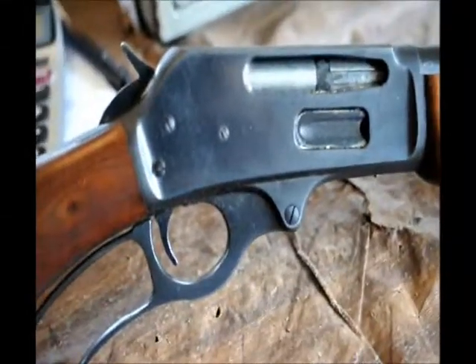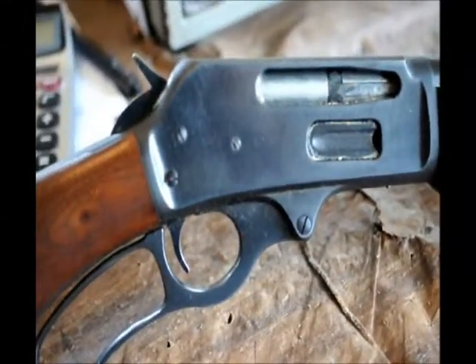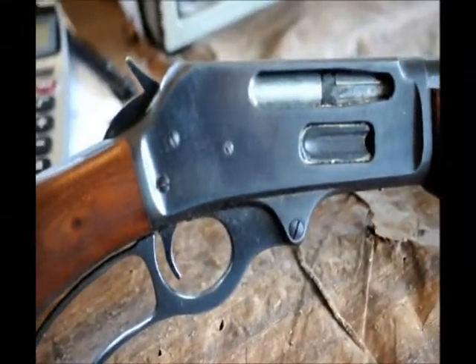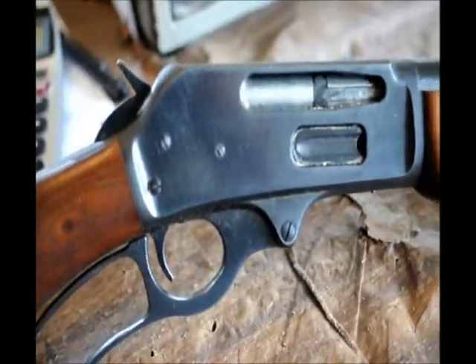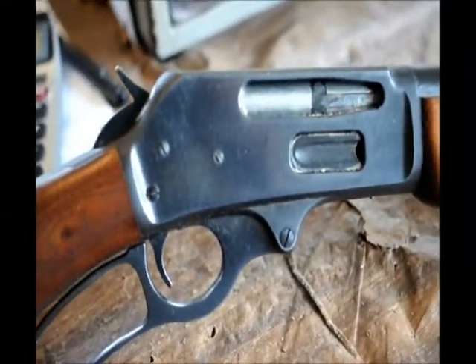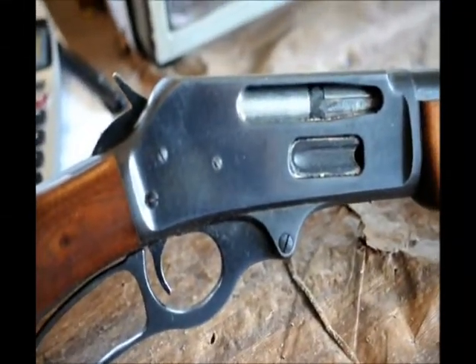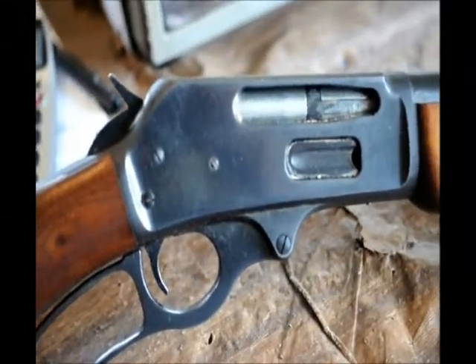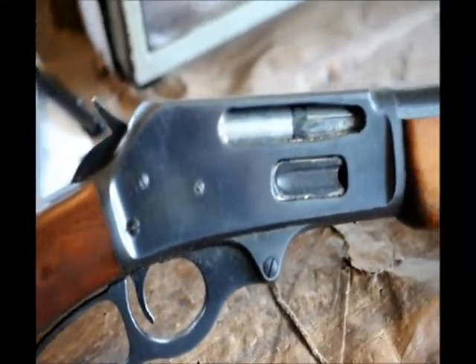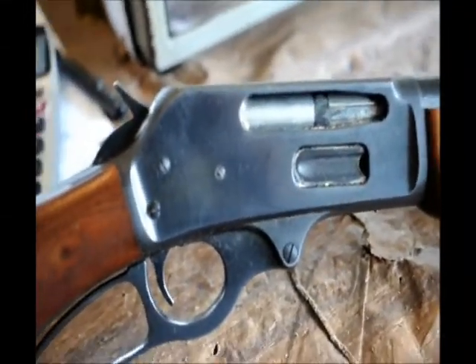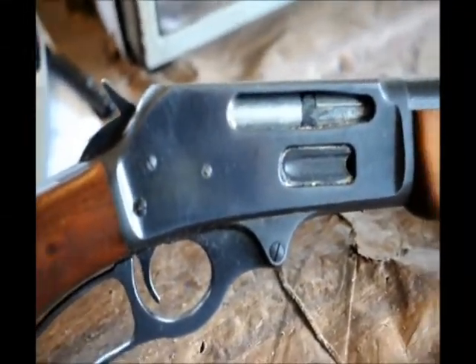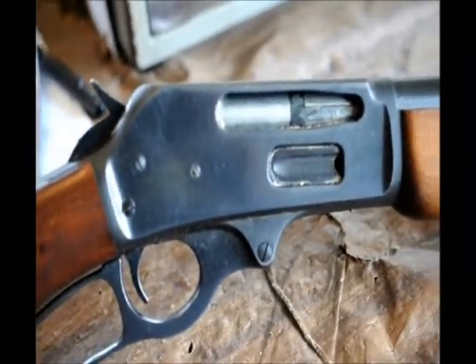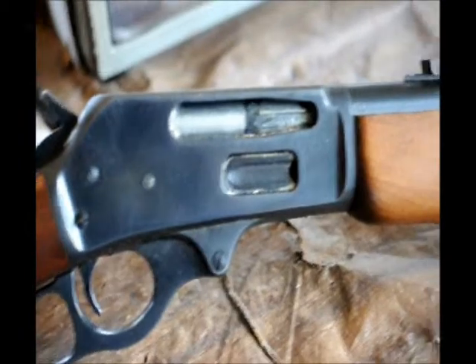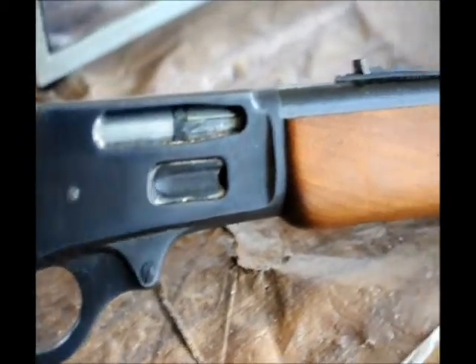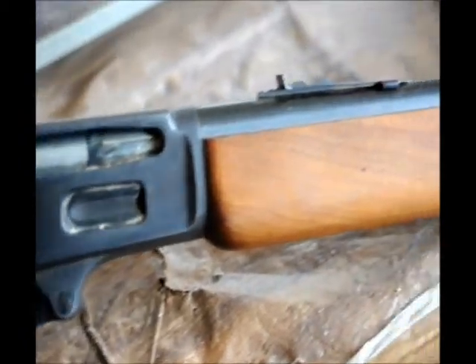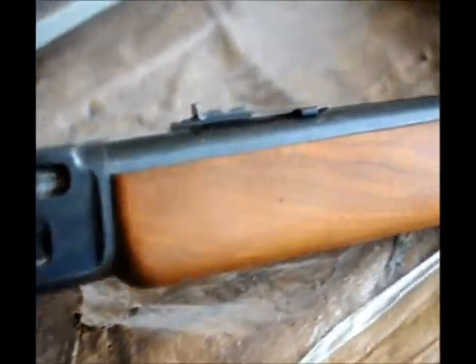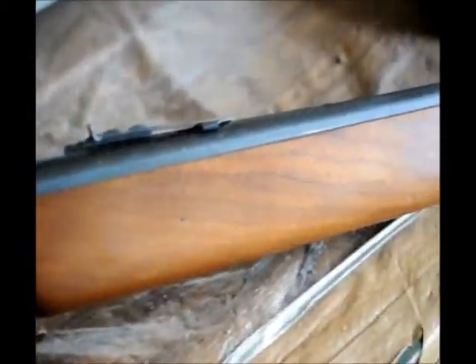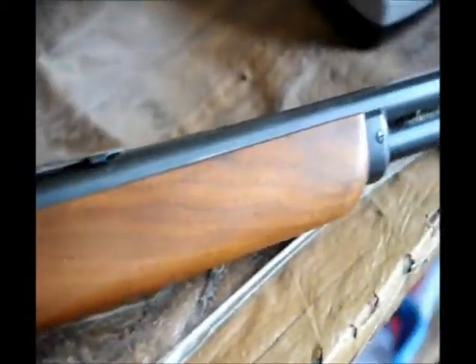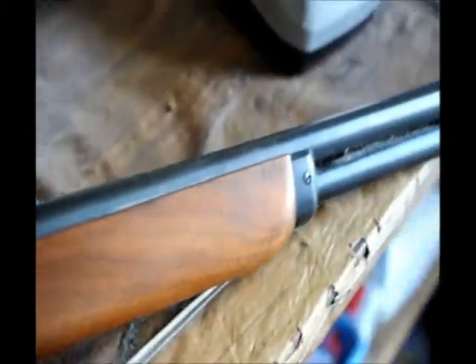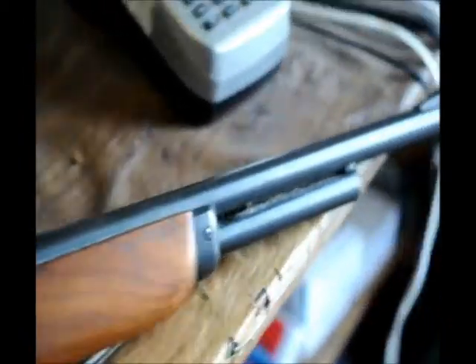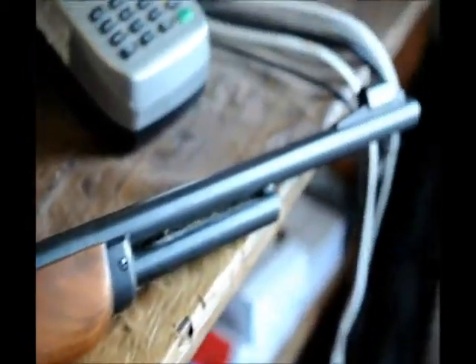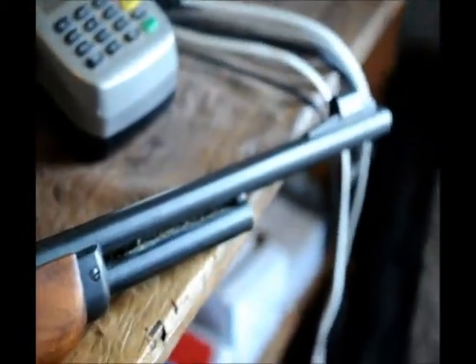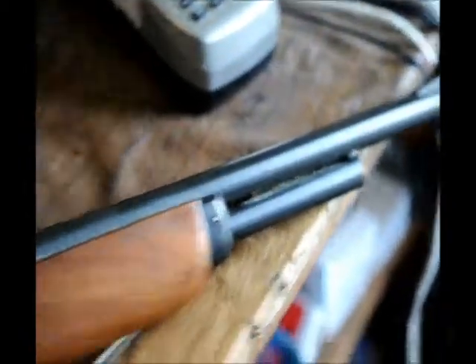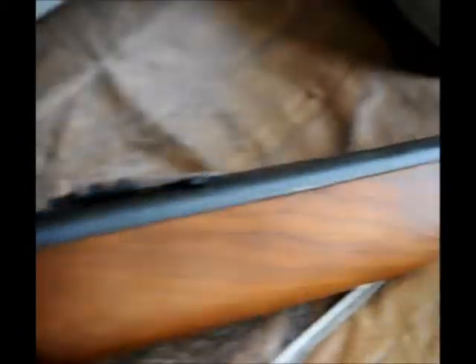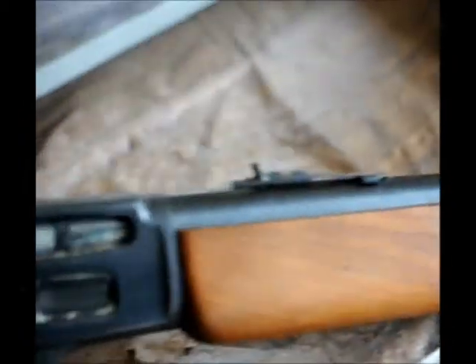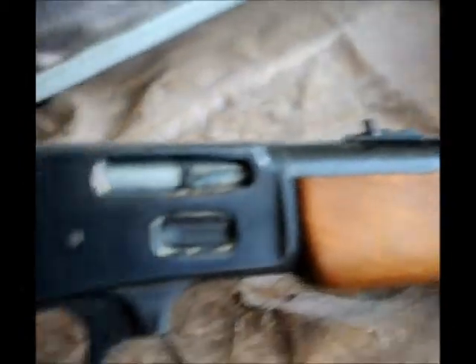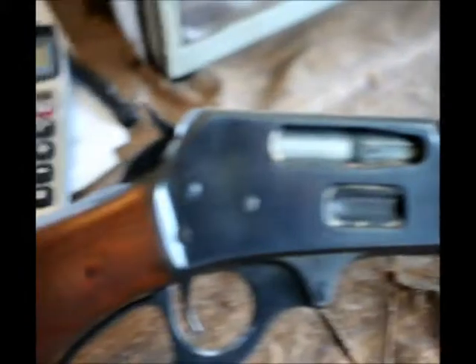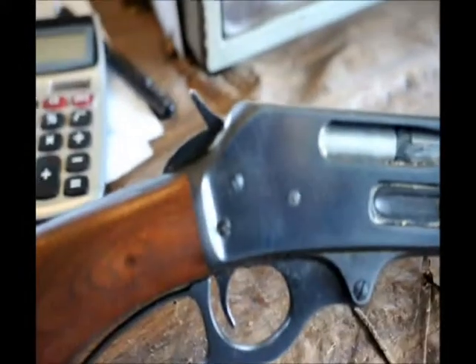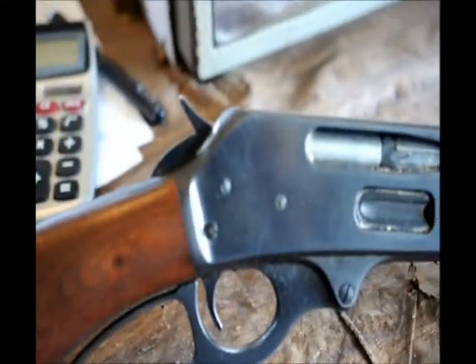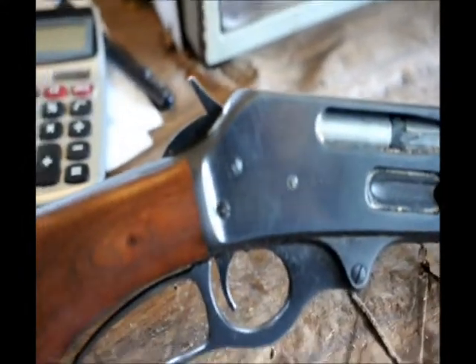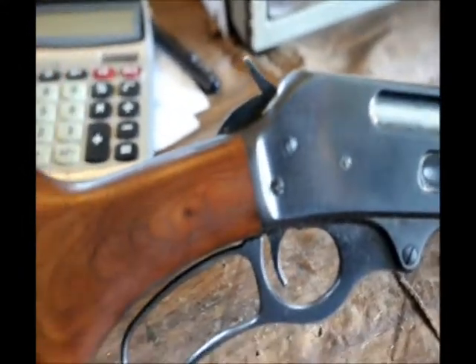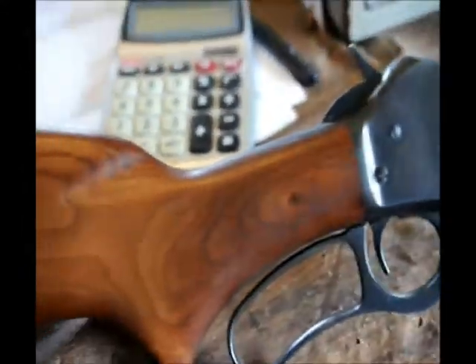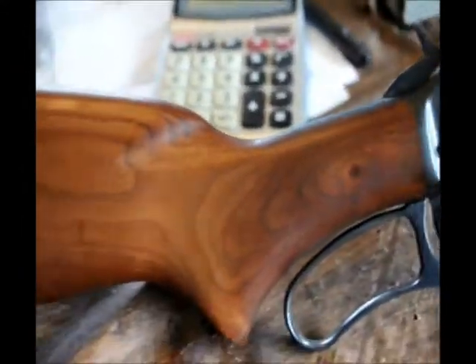This caliber is a Remington 35, made by Marlin Firearms. This came in as a trade today here at Highland Hill Farm. If you want to do some trading and bartering for trees and shrubs, you can.